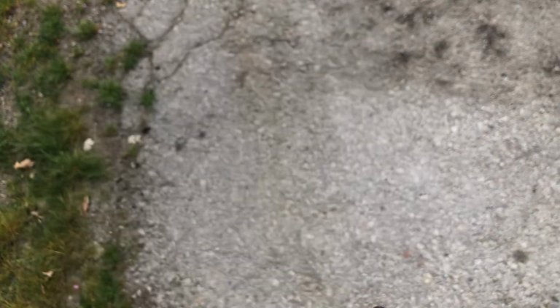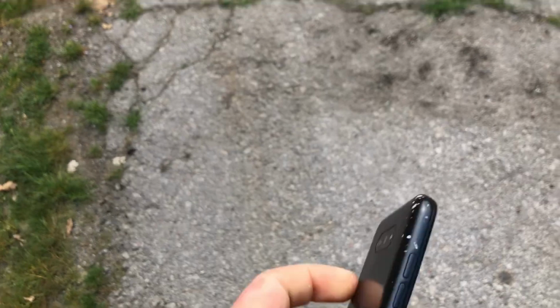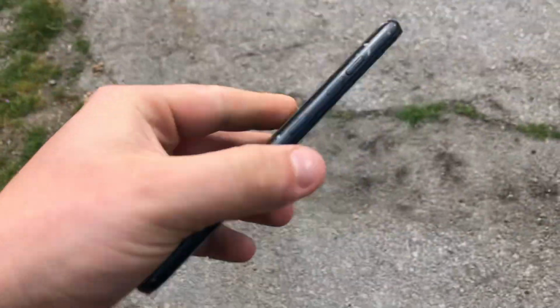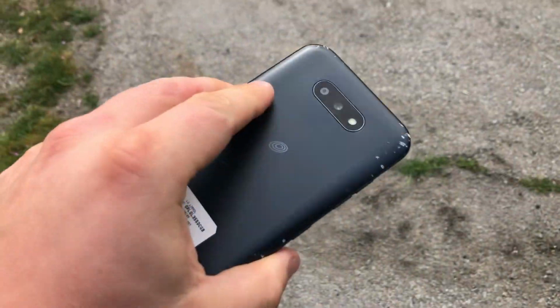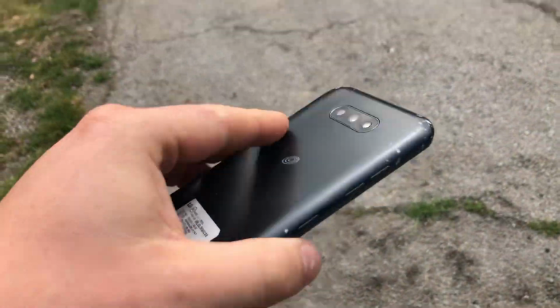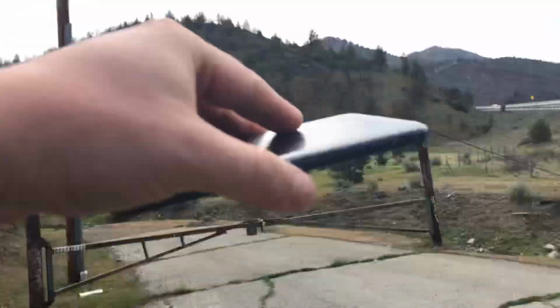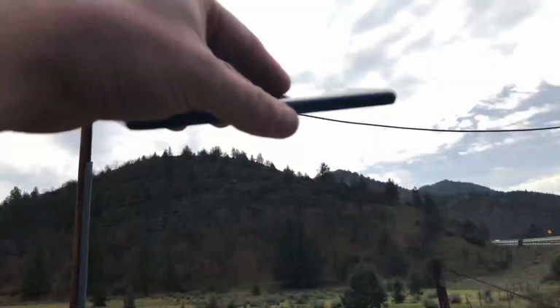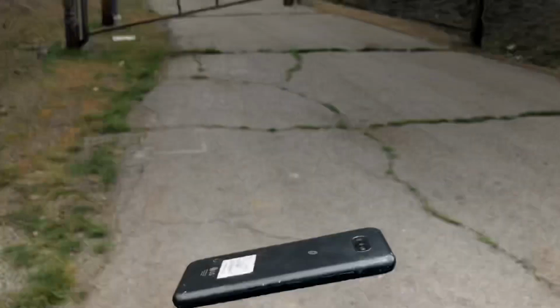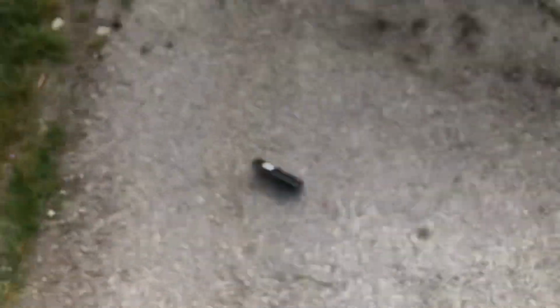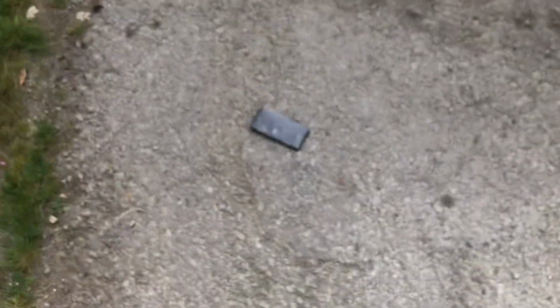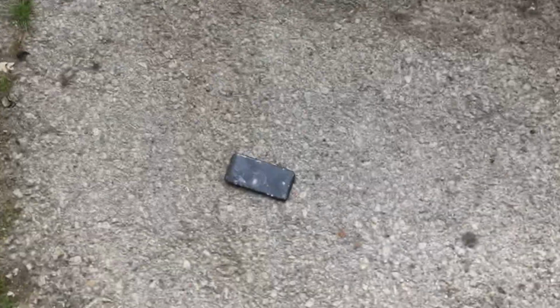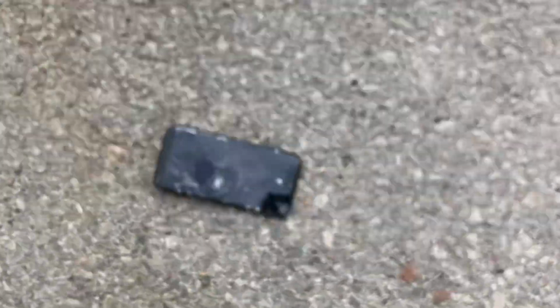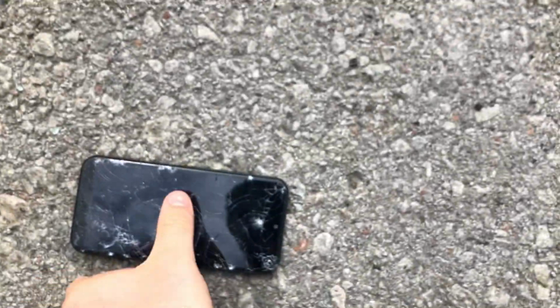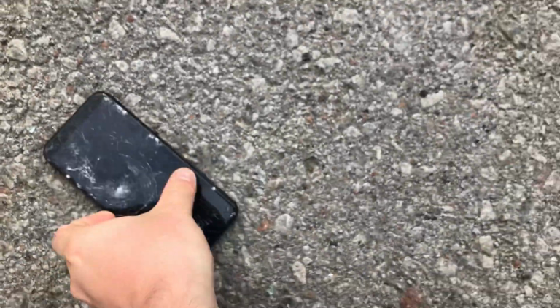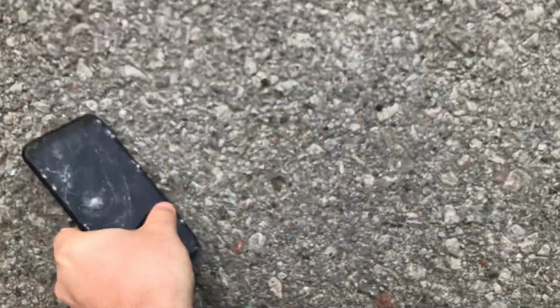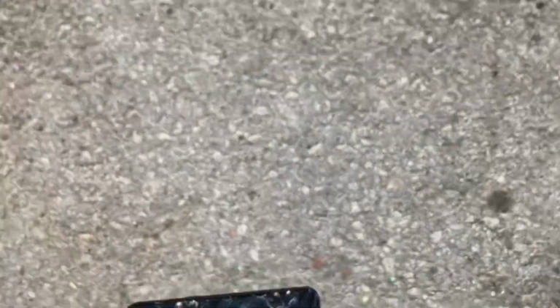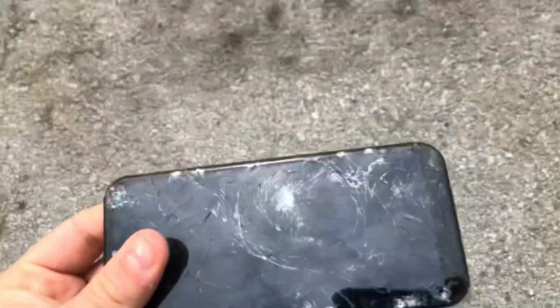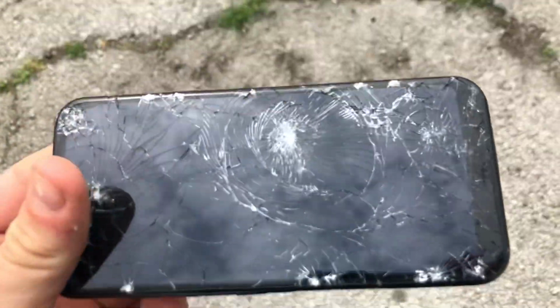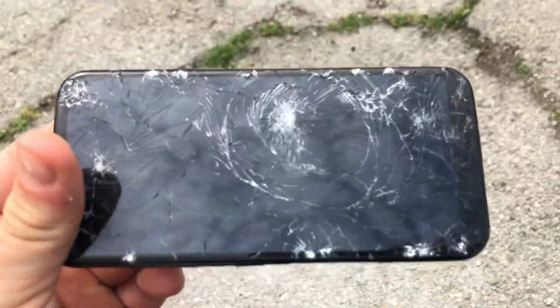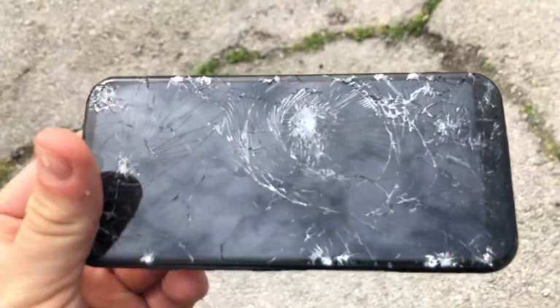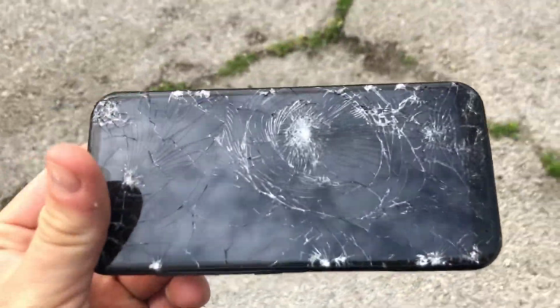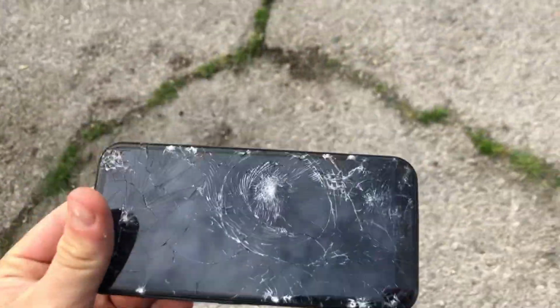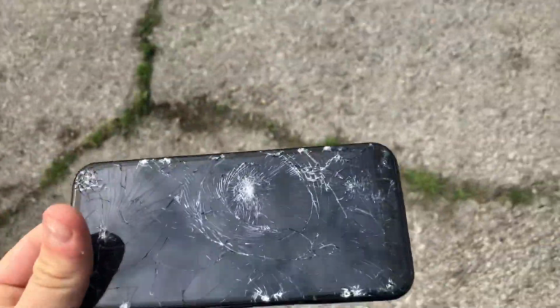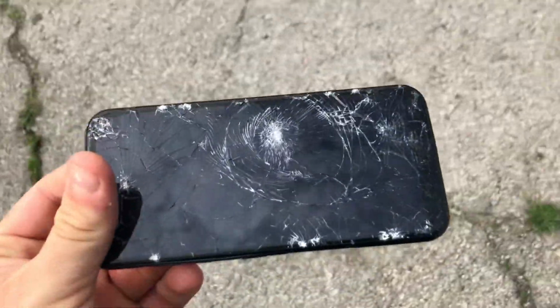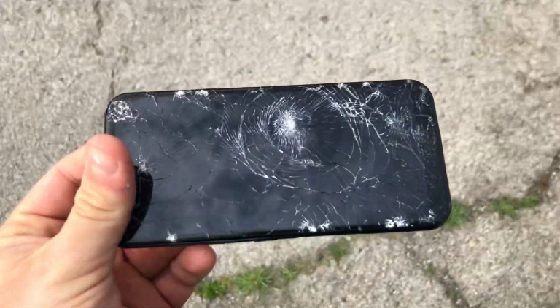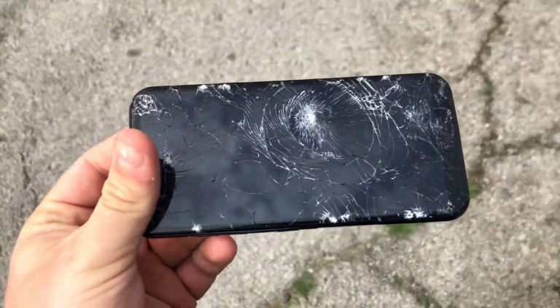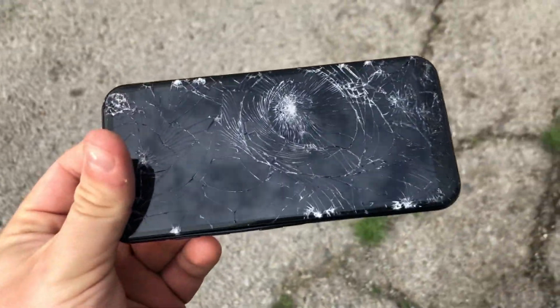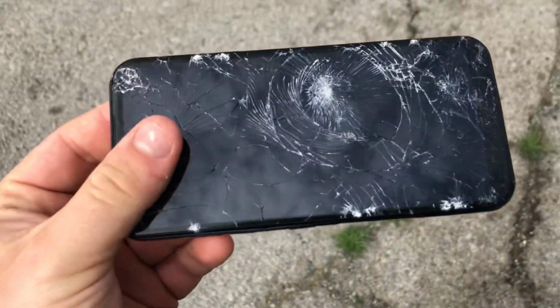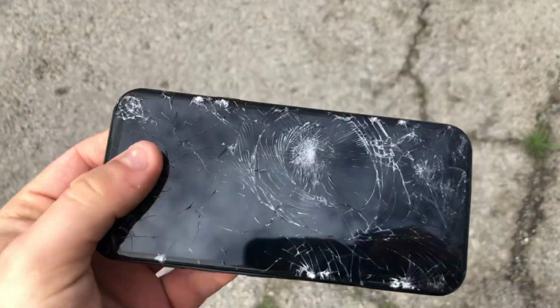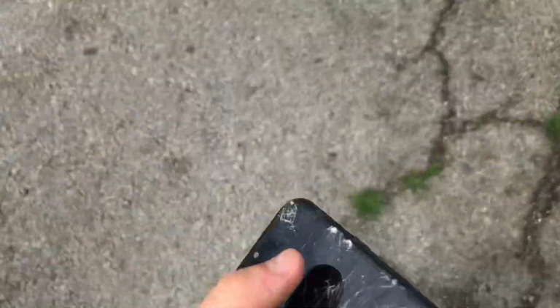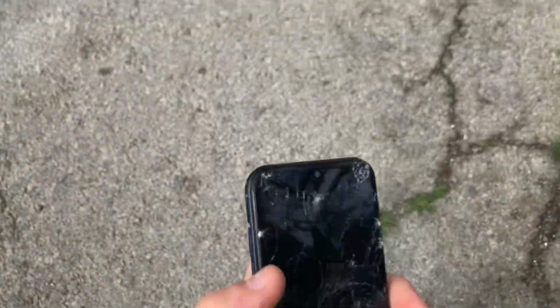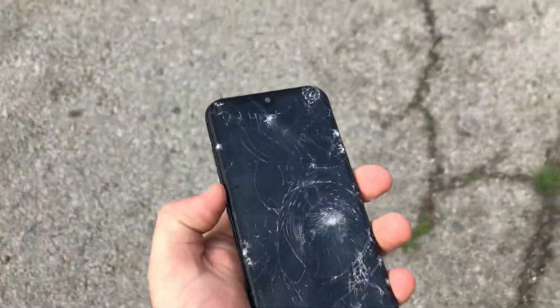Let's do a real drop test — screen test. The screen is completely shattered and doesn't work anymore. Thanks for watching. If you like this video, please like and subscribe for more videos. Bye-bye.